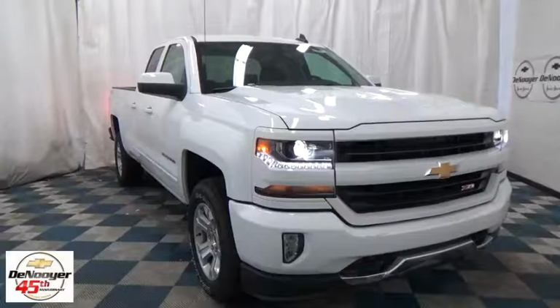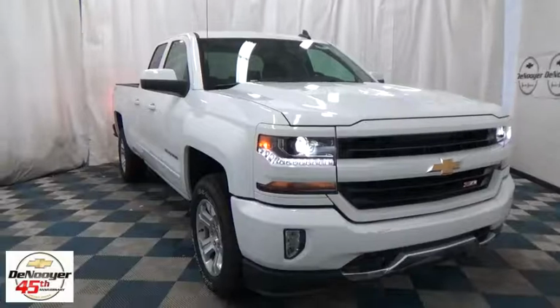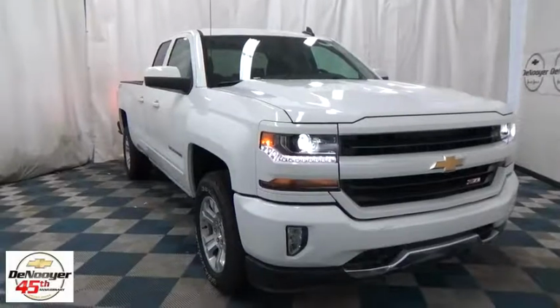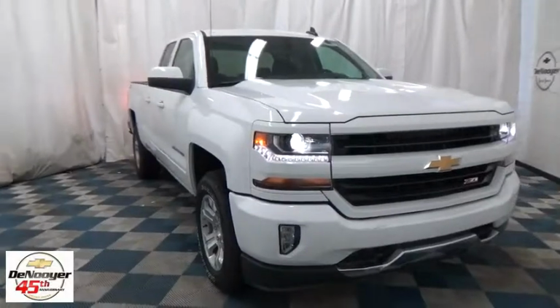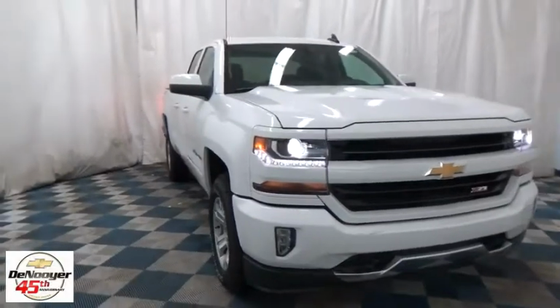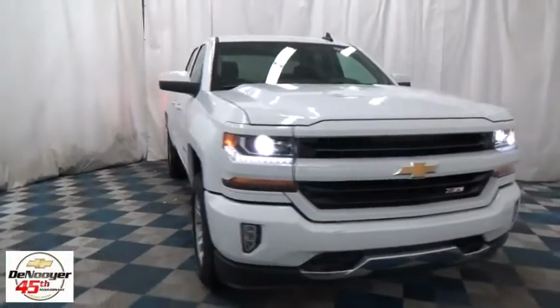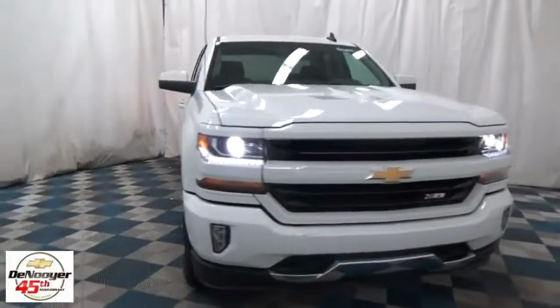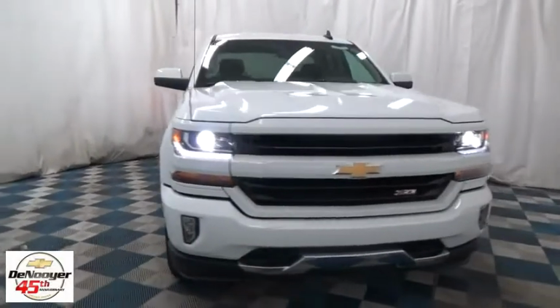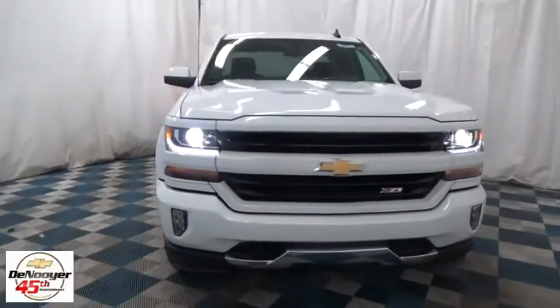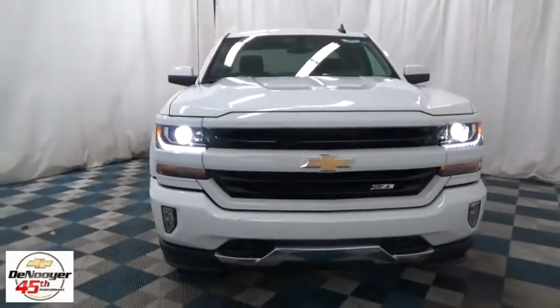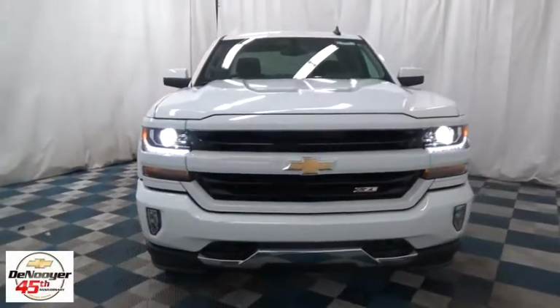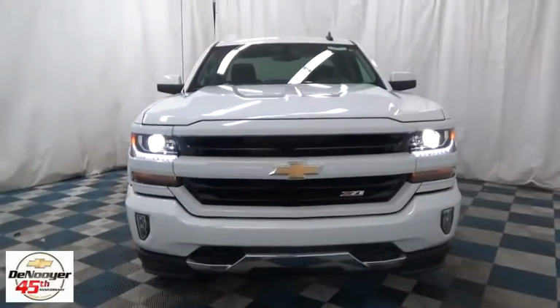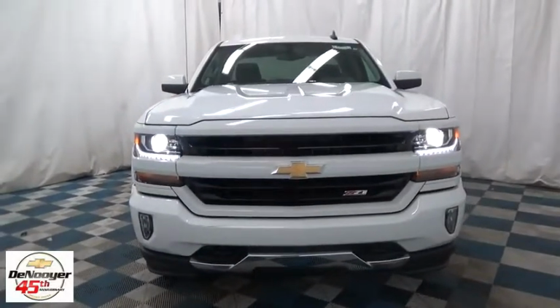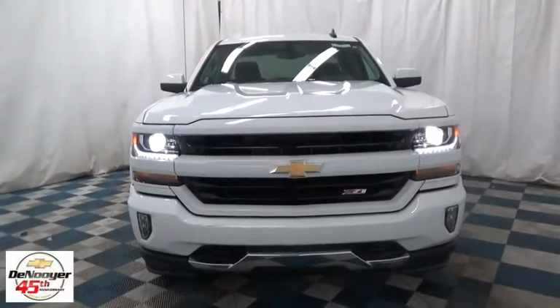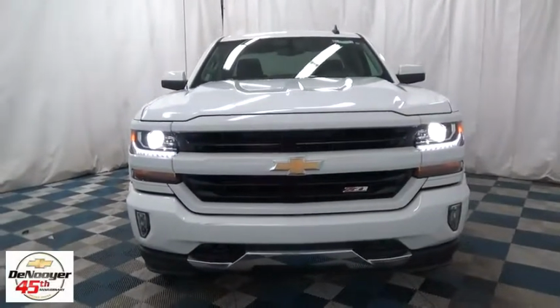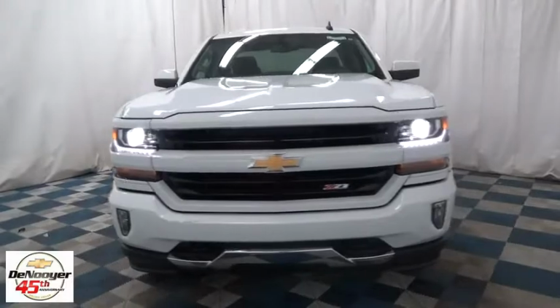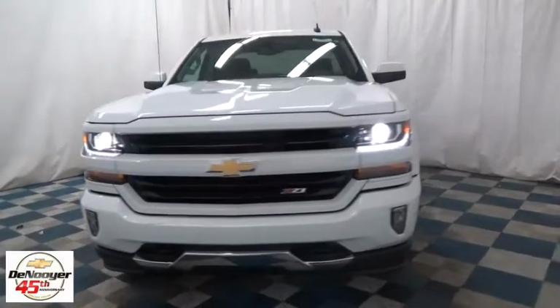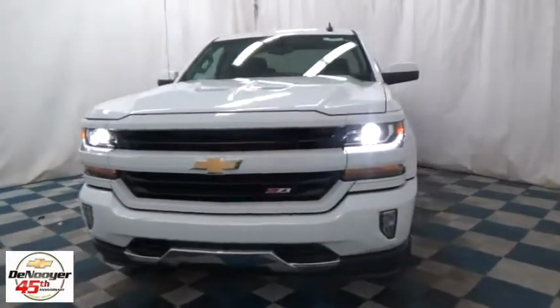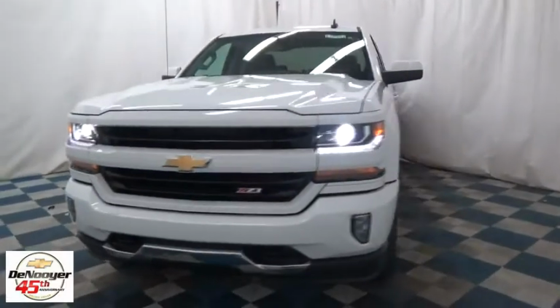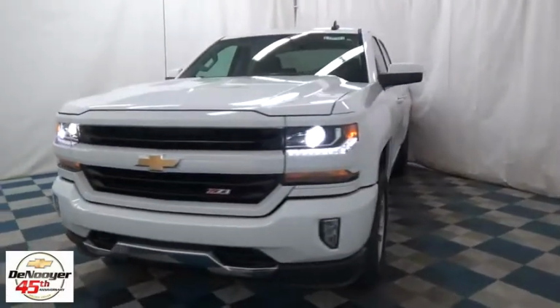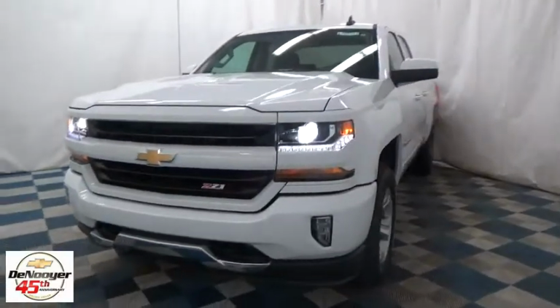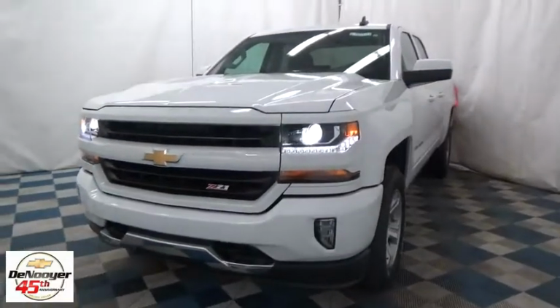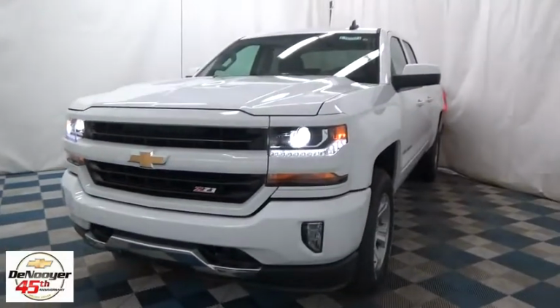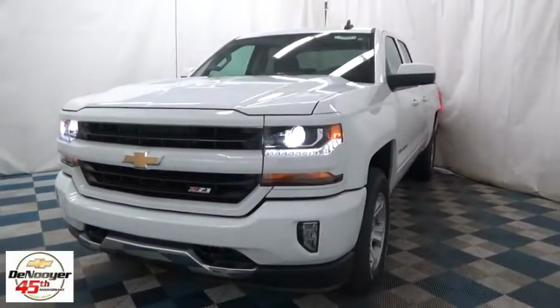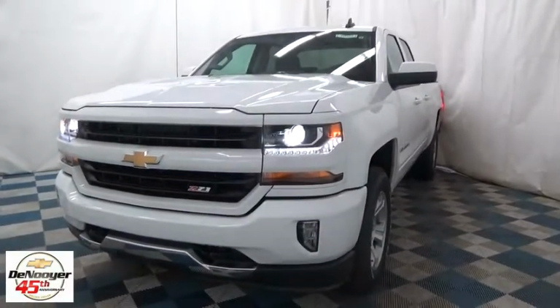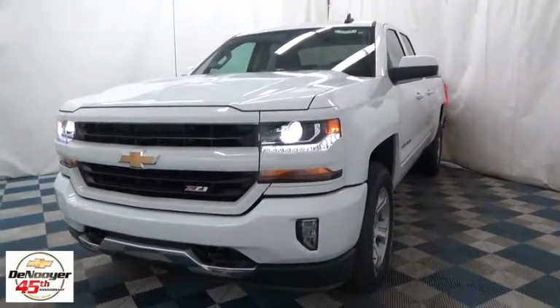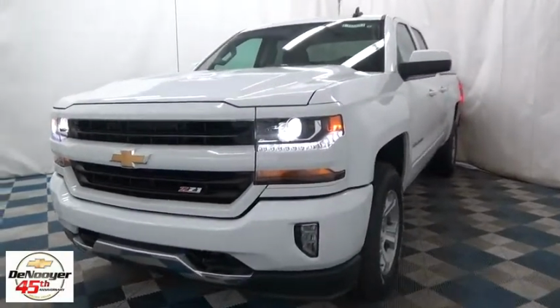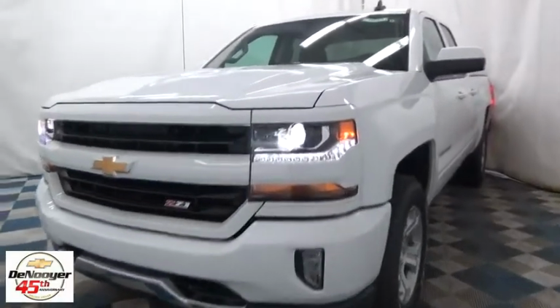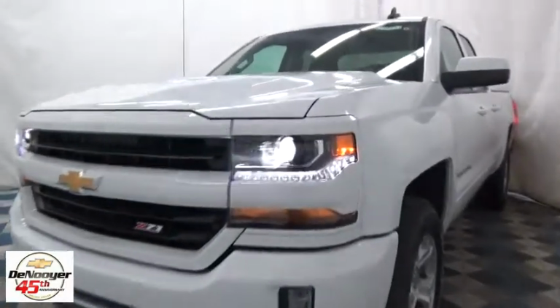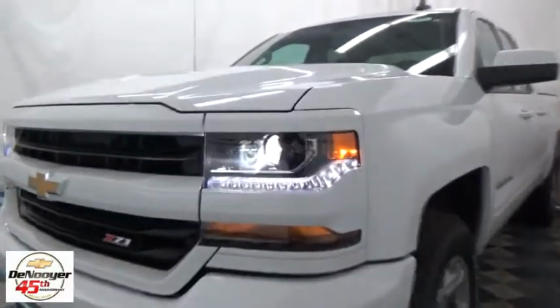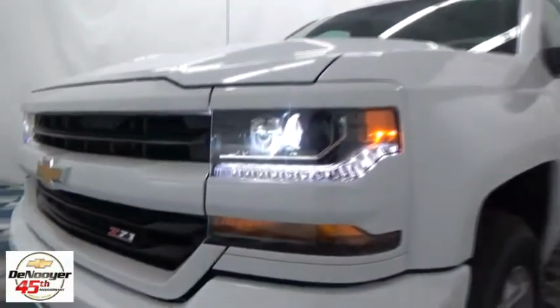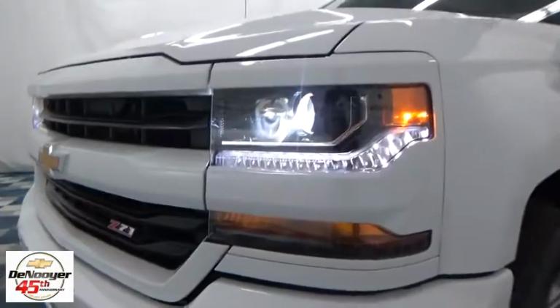The 2017 Chevrolet Silverado 1500. The Chevy Silverado 1500 — this vehicle has less than 100 miles. Here are some of this vehicle's great options.